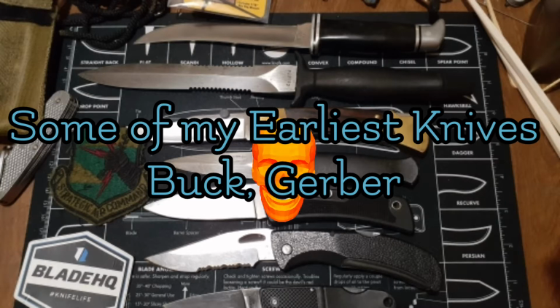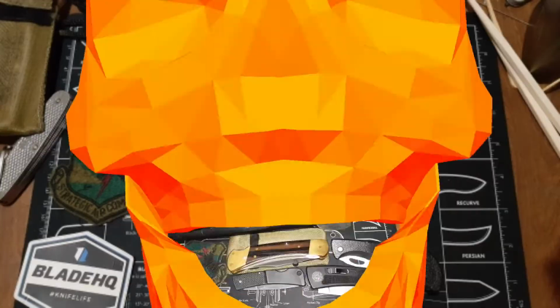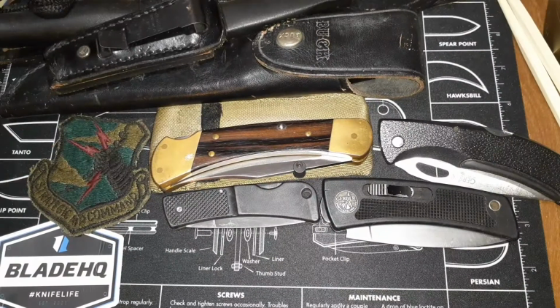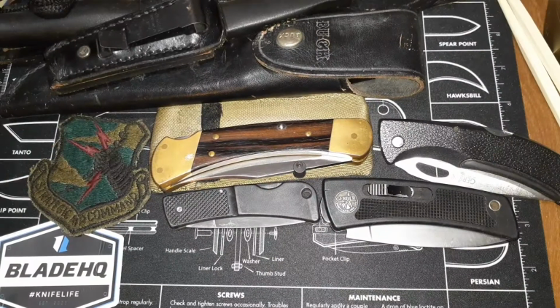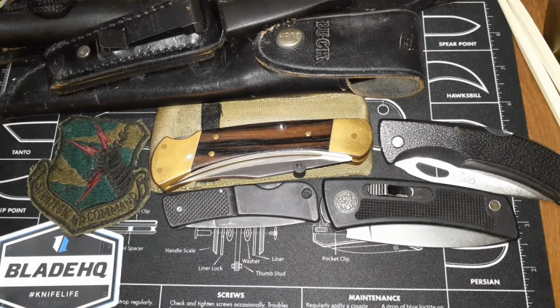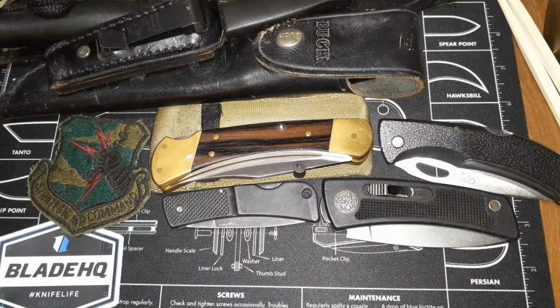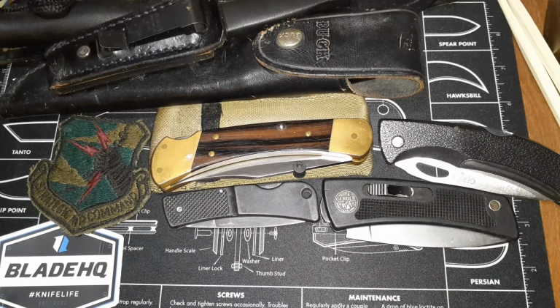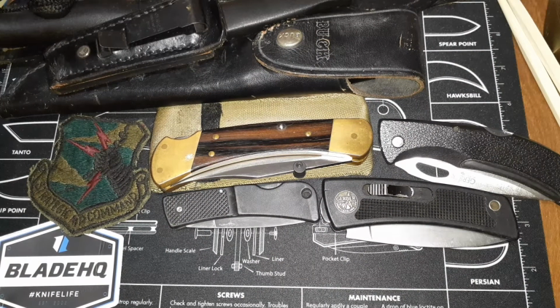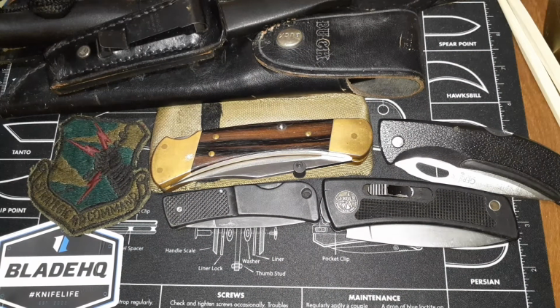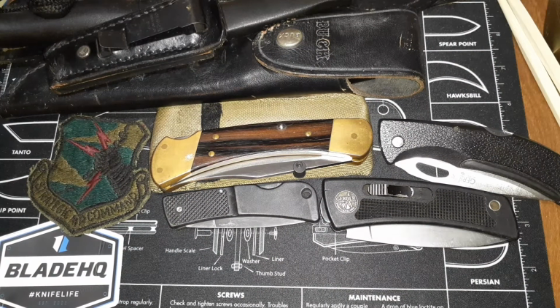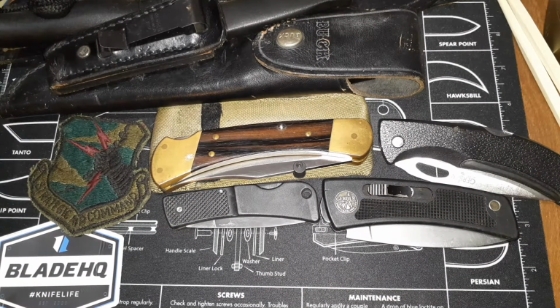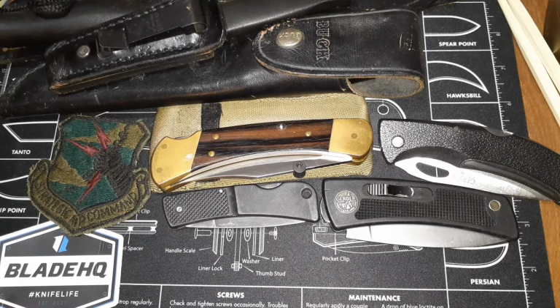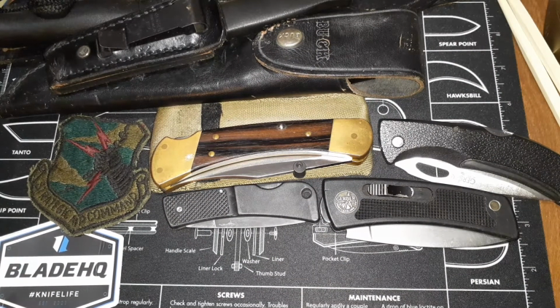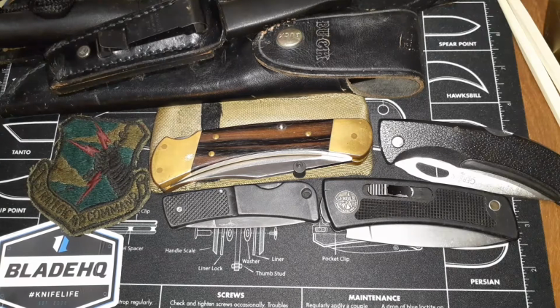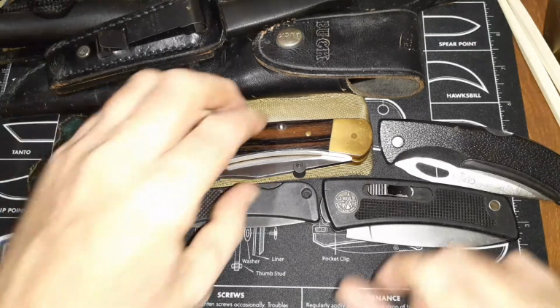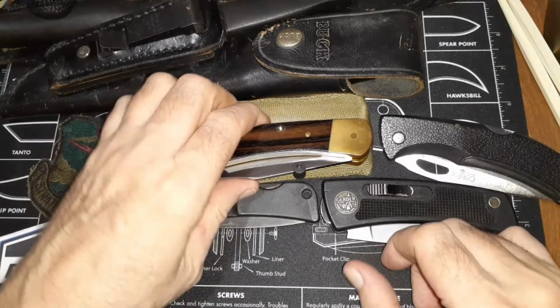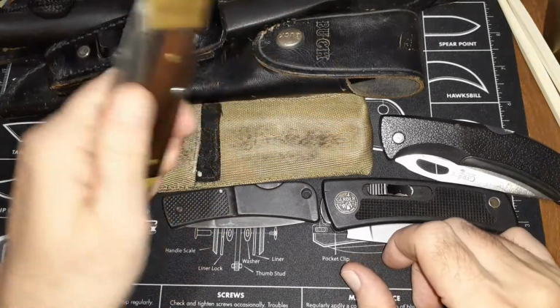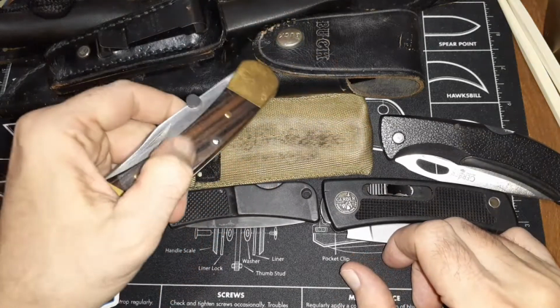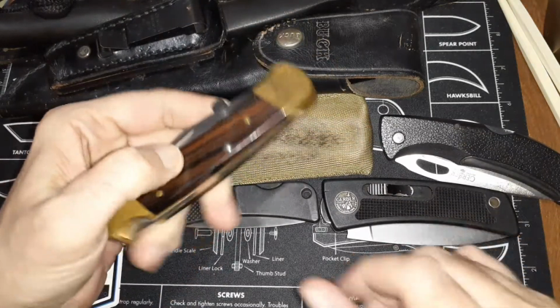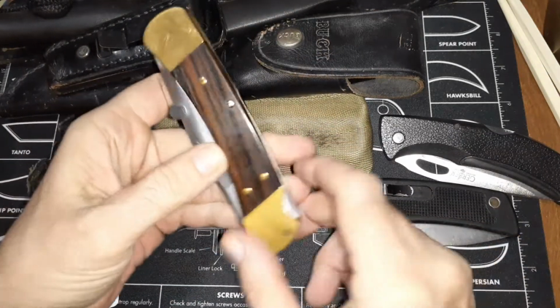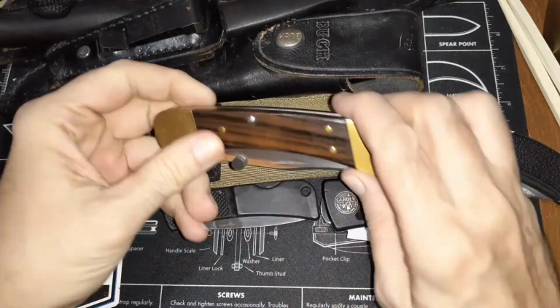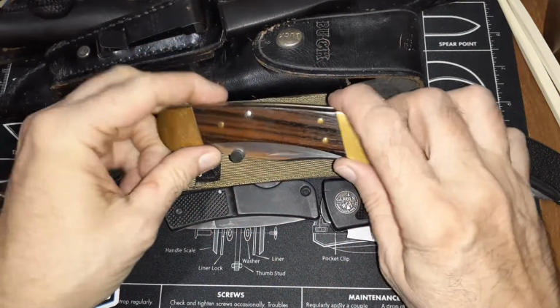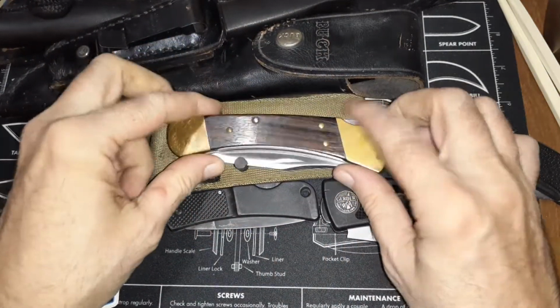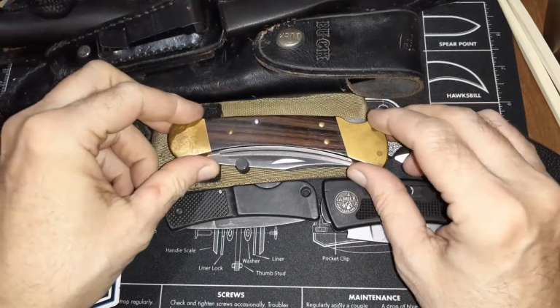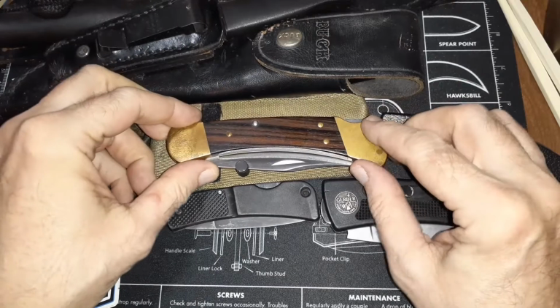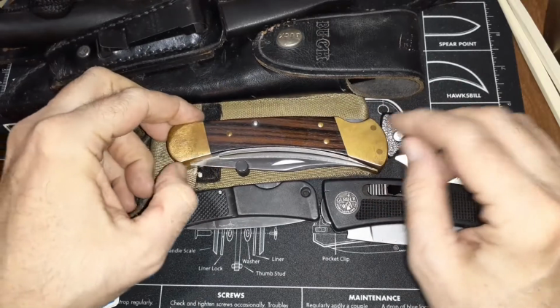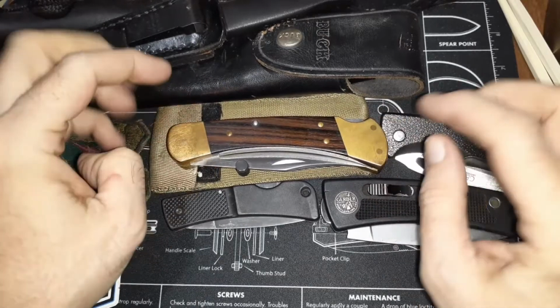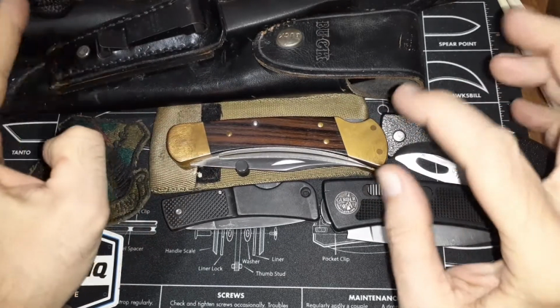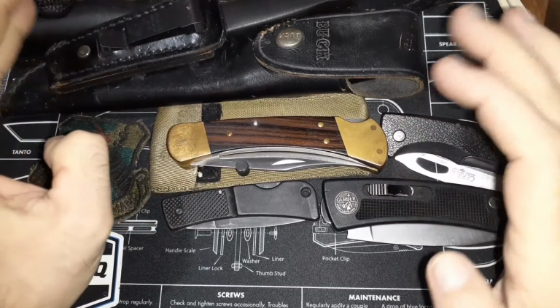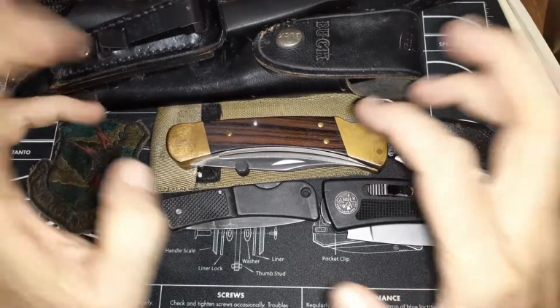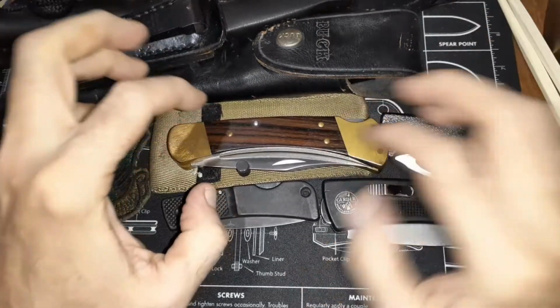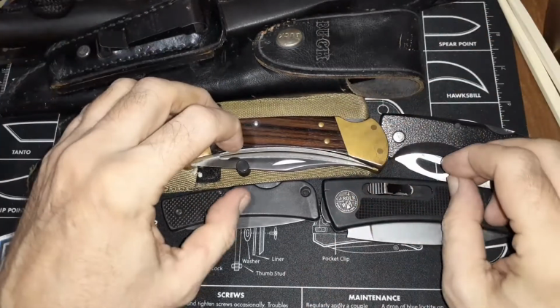Hello and welcome to my knife channel. This might be a long video because I'm going to go through some of my earliest knives that I had, and they mostly consist of Buck and Gerber.